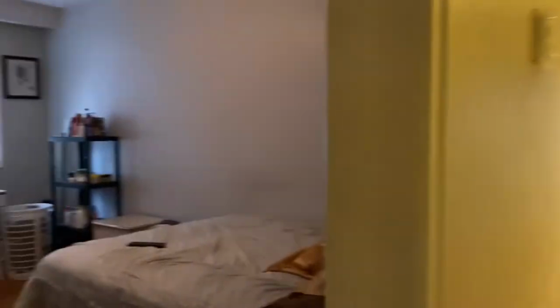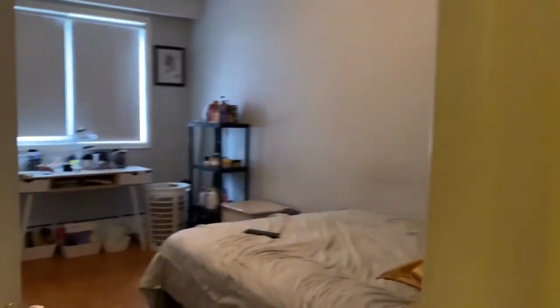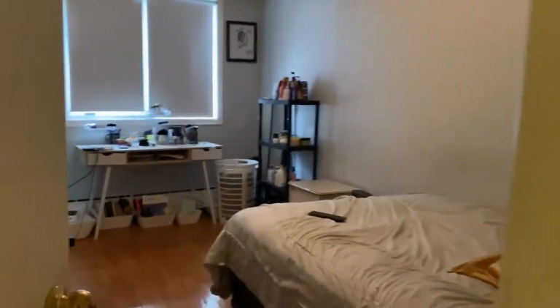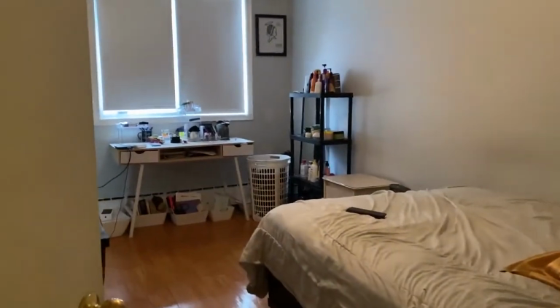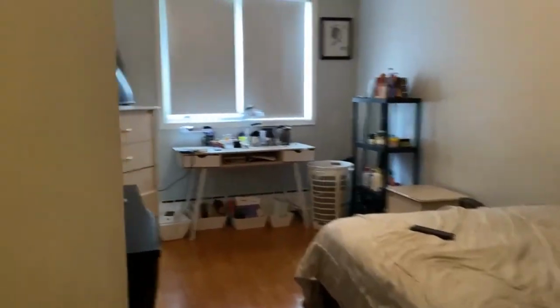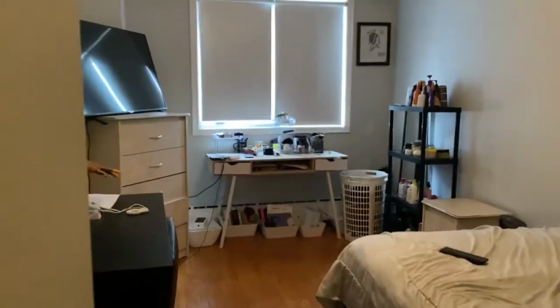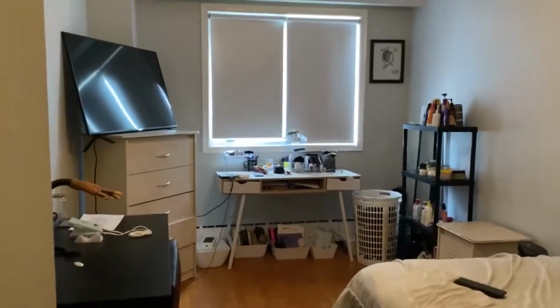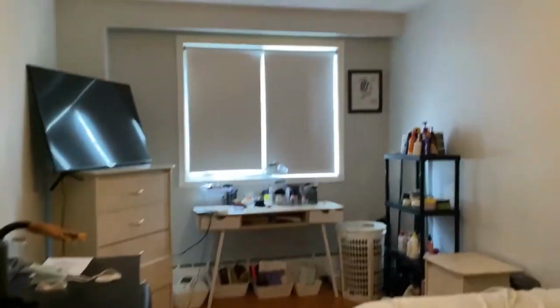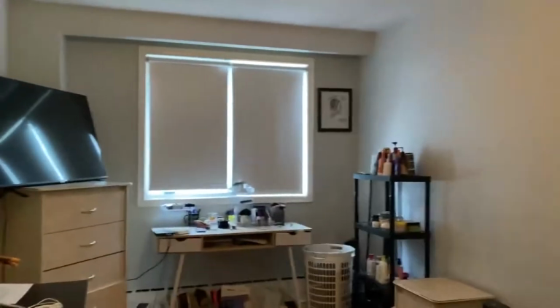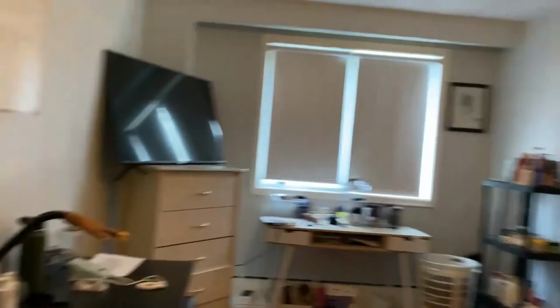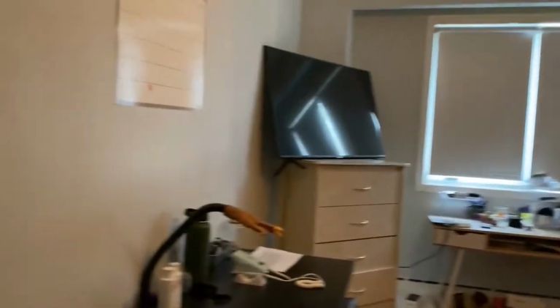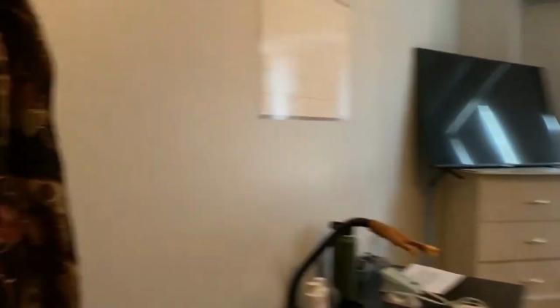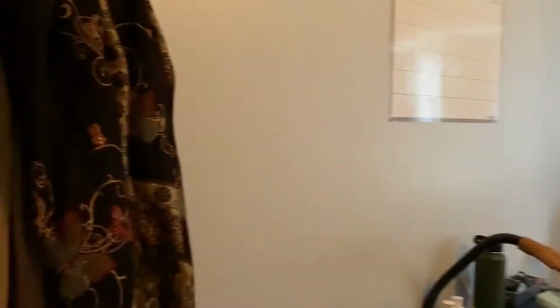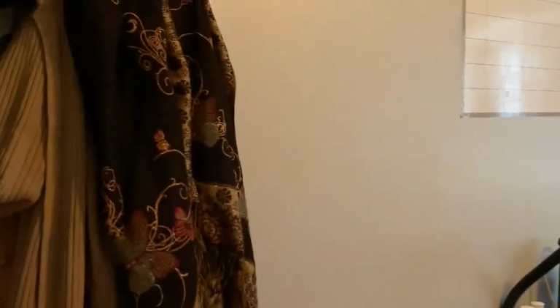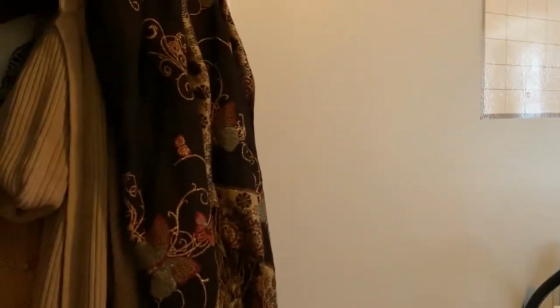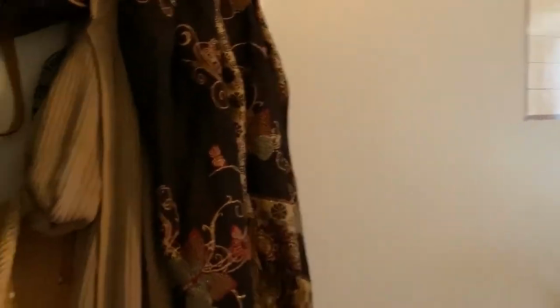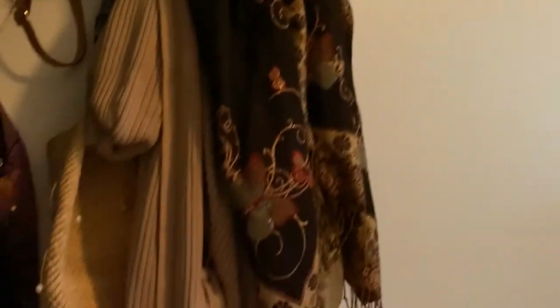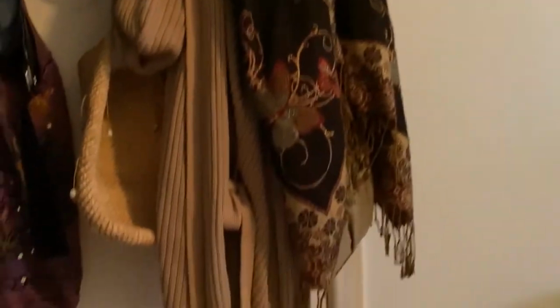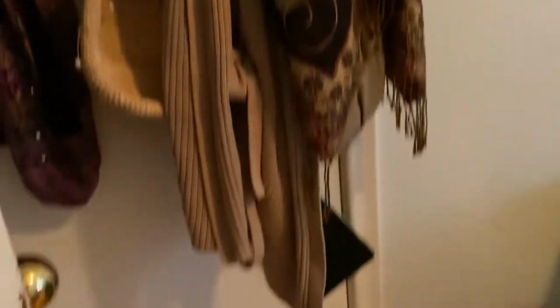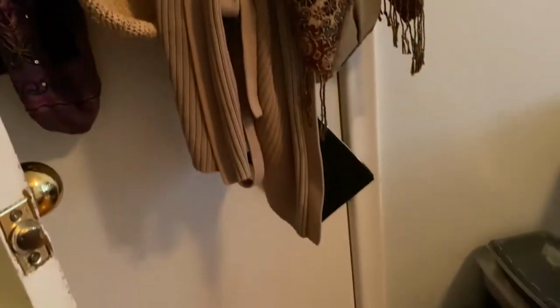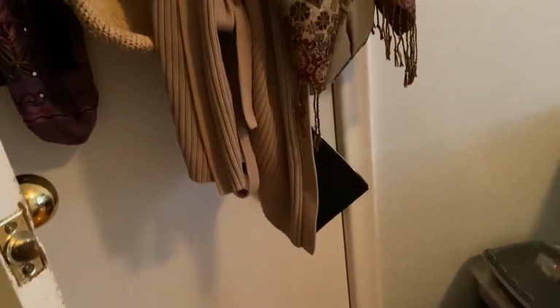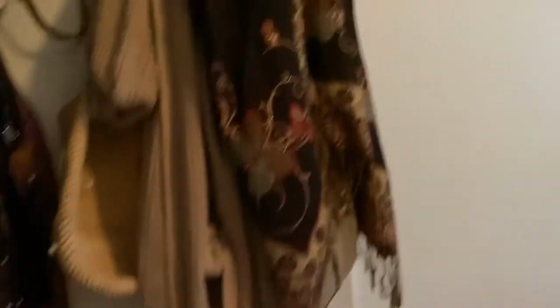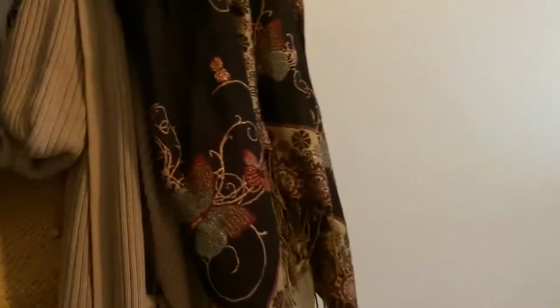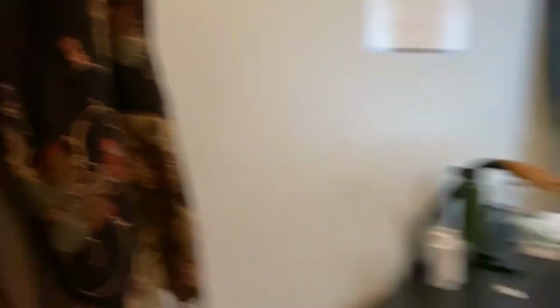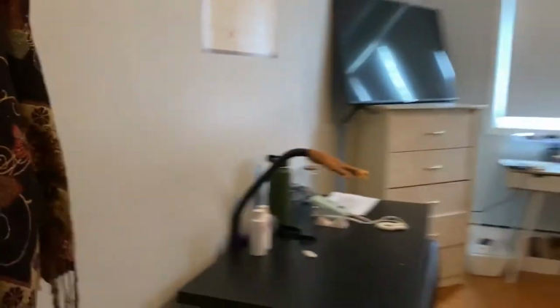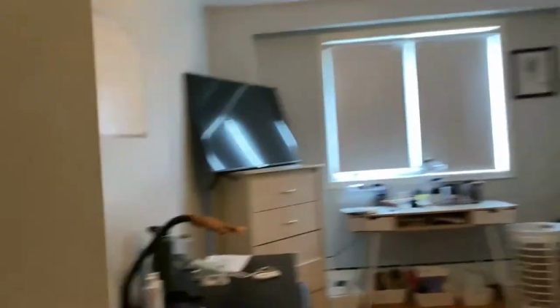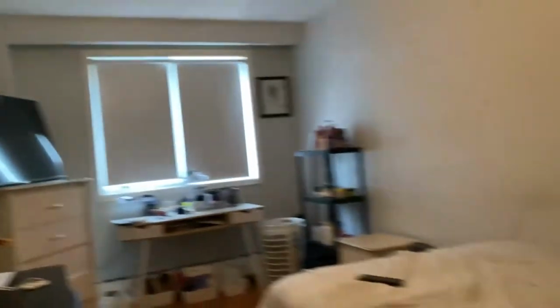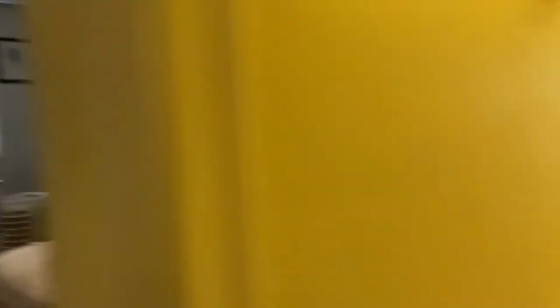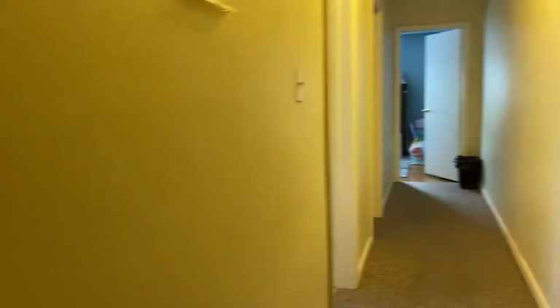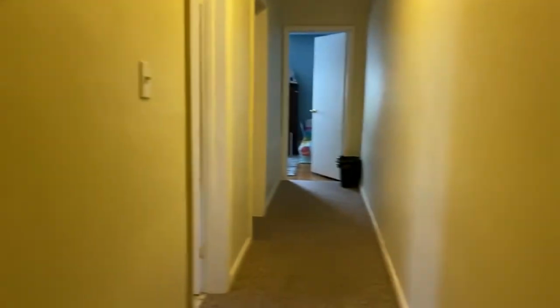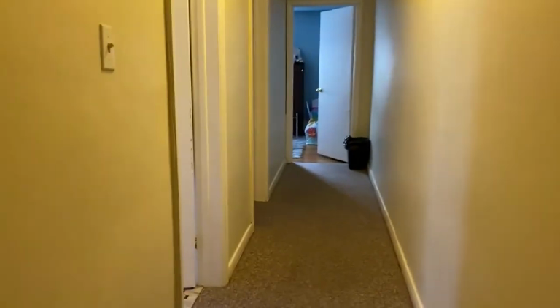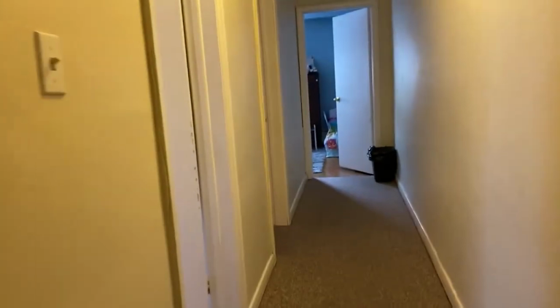So this is the first bedroom. Large windows and a closet — all the bedrooms have closets. There's the closet behind there and up here as well.